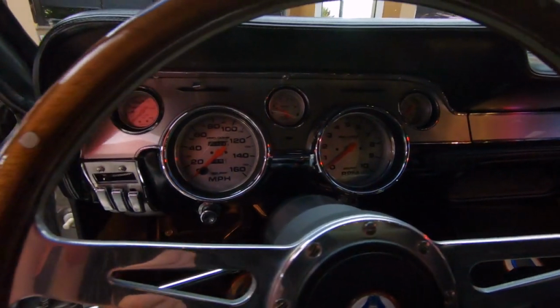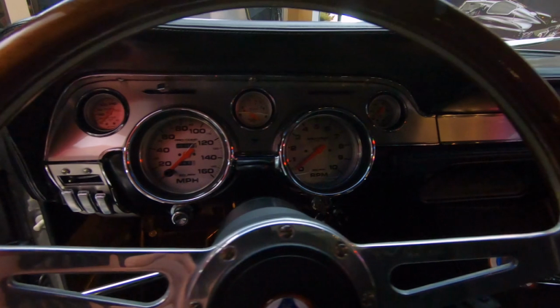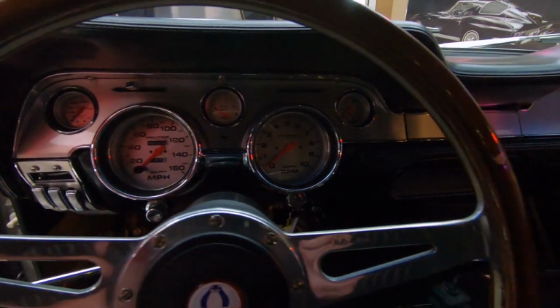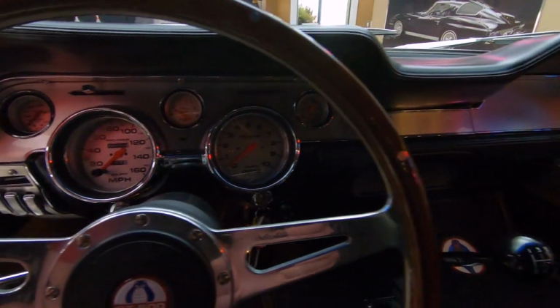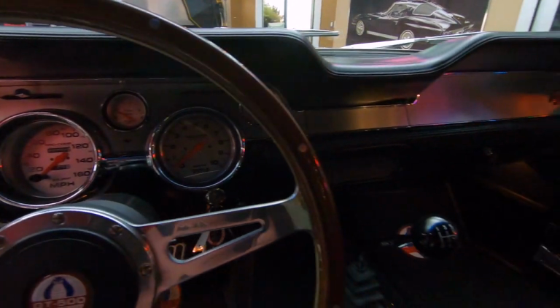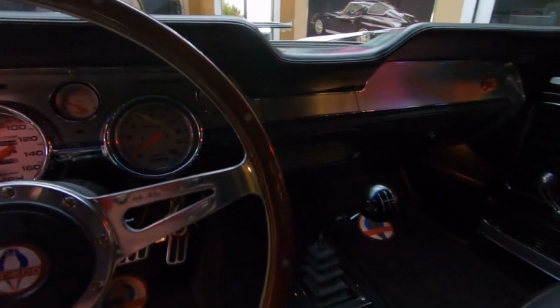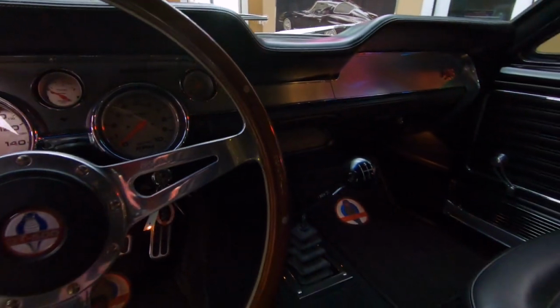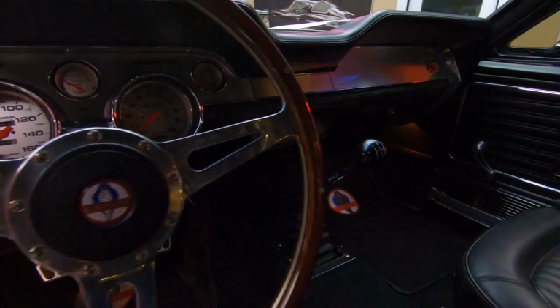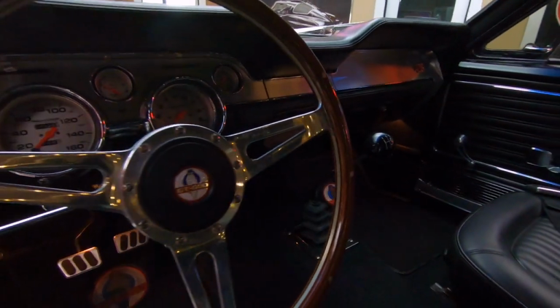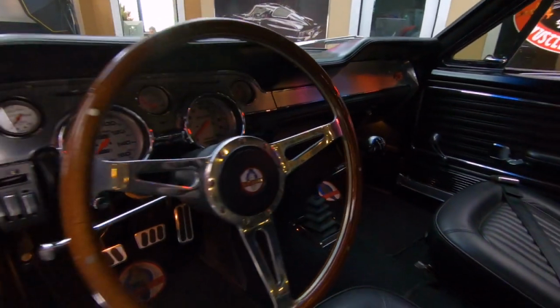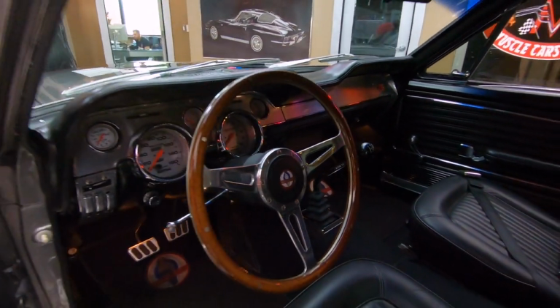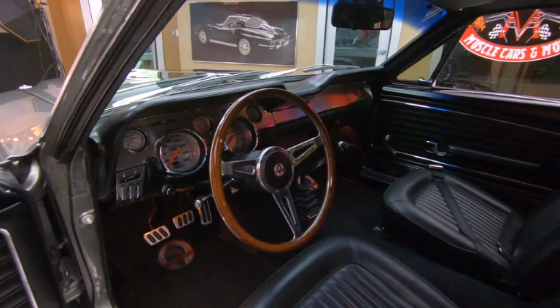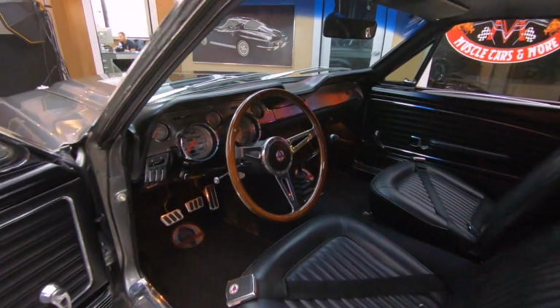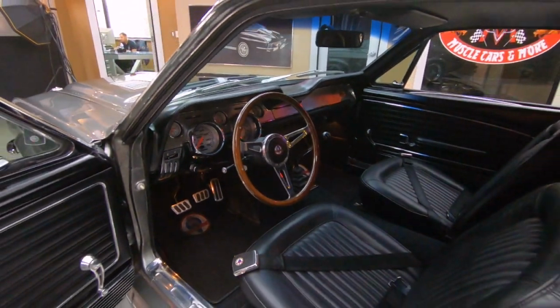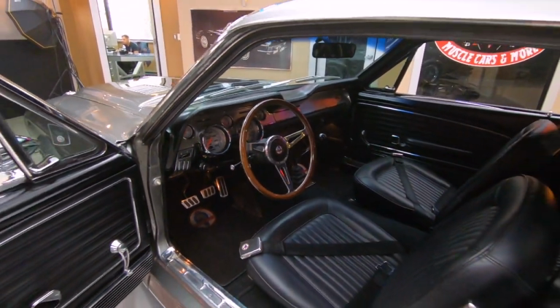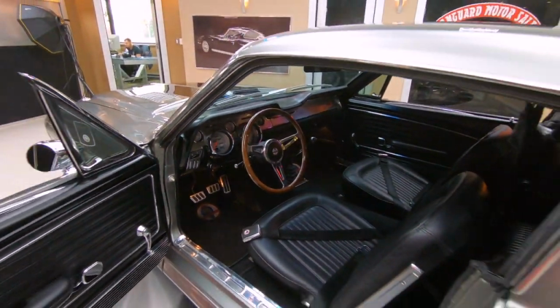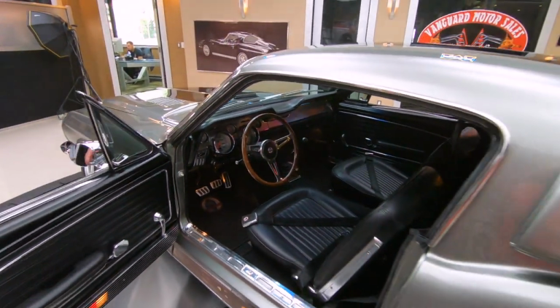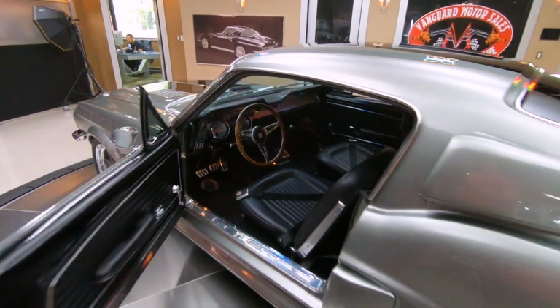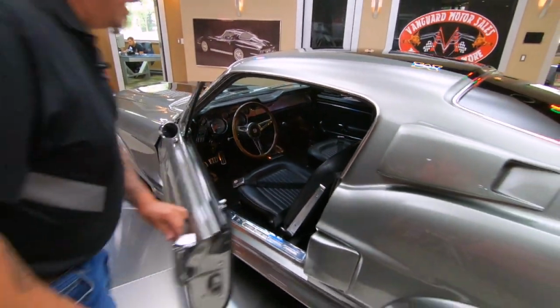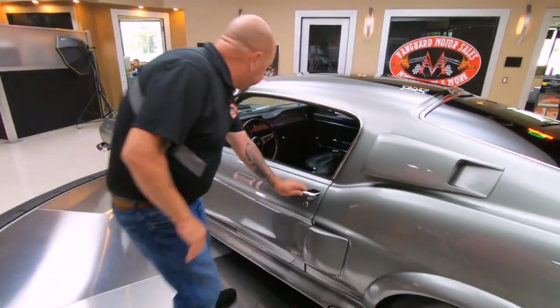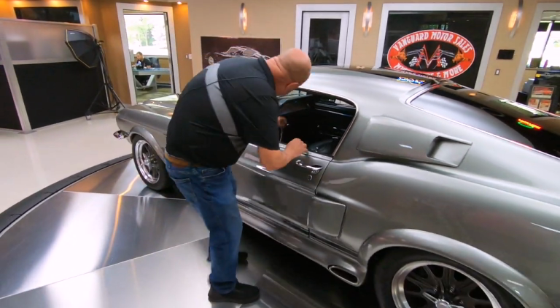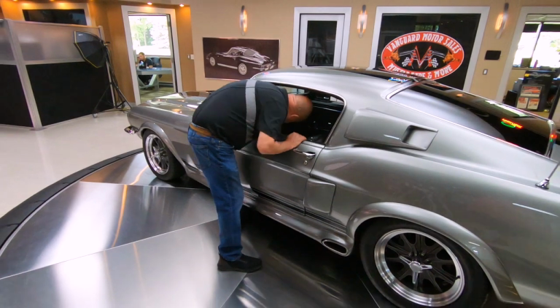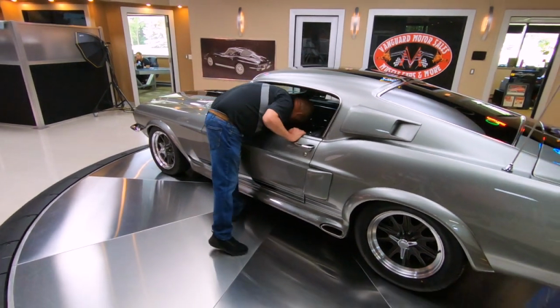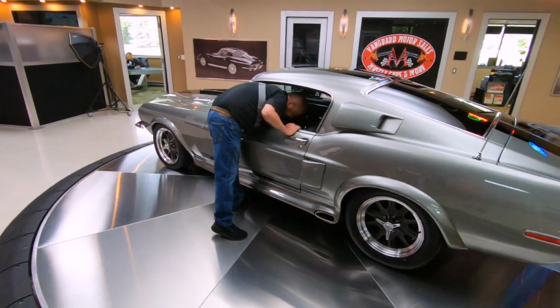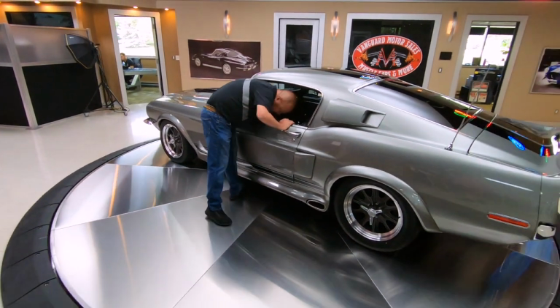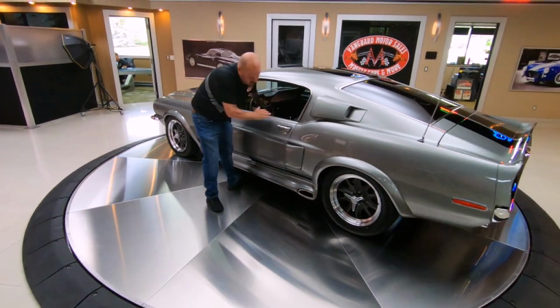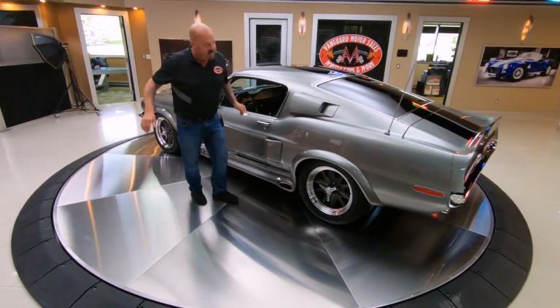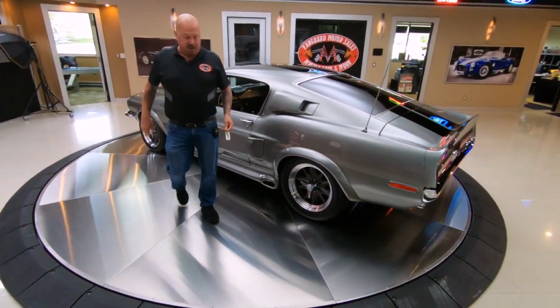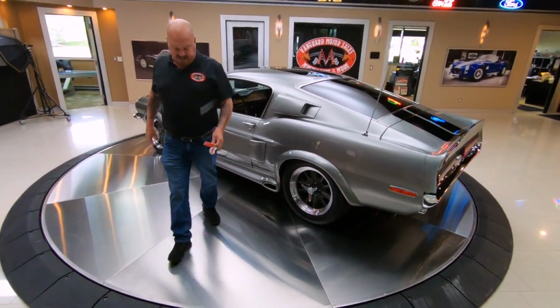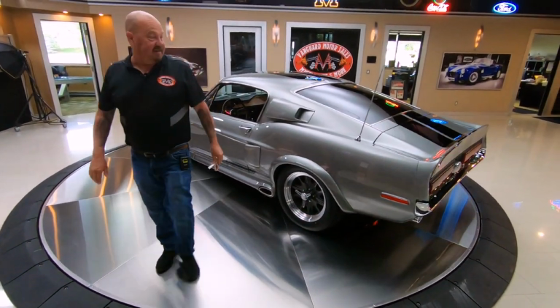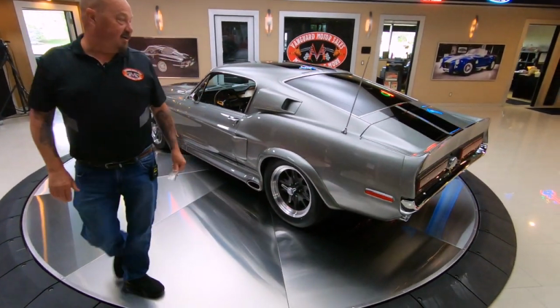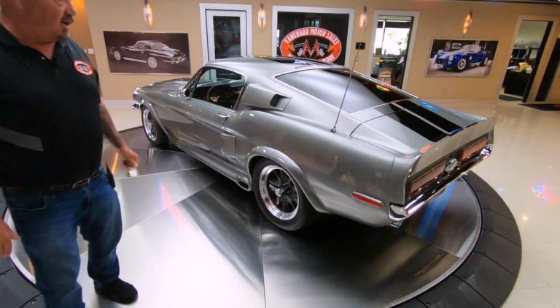It's radio delete — you're going to listen to this baby hum going down the road. Or I should say scream. She is a screamer, man. This pony has got some giddy up and go.